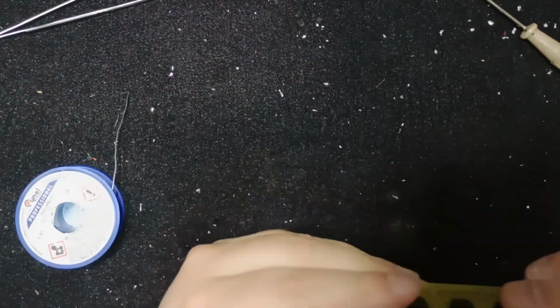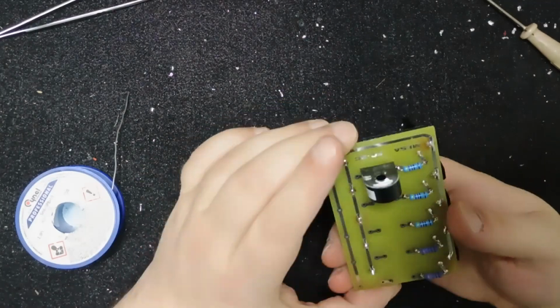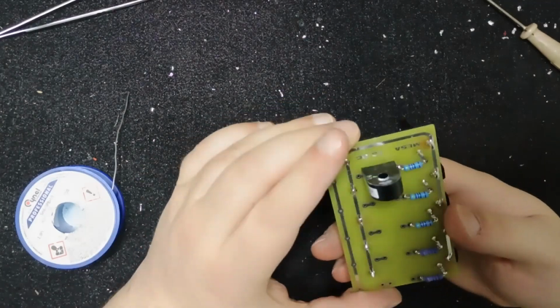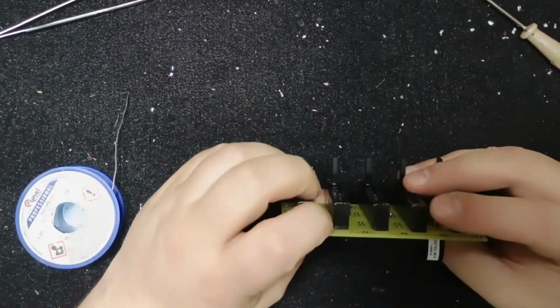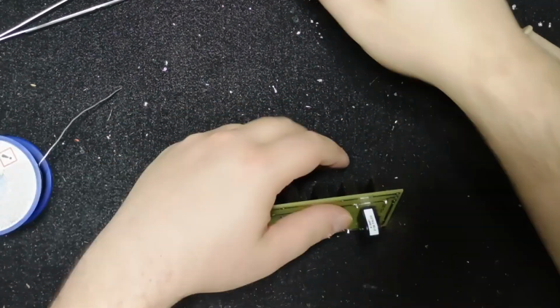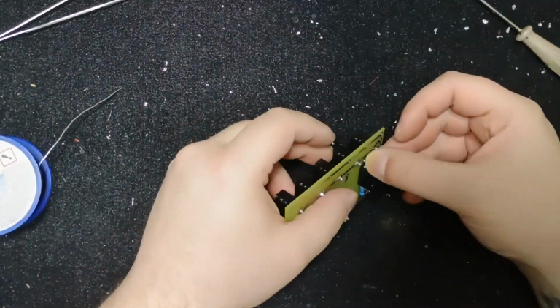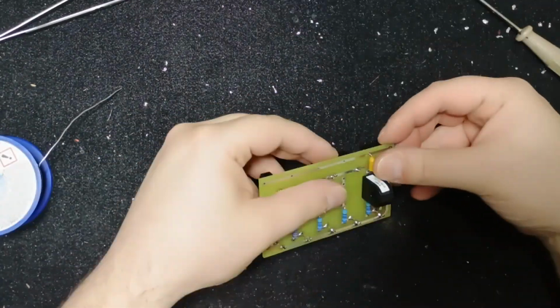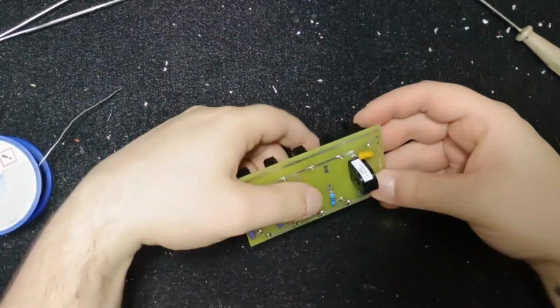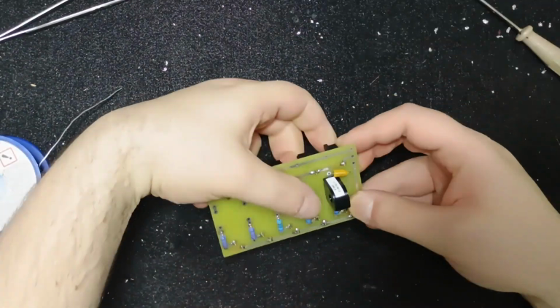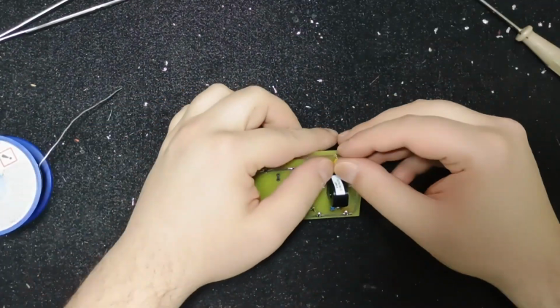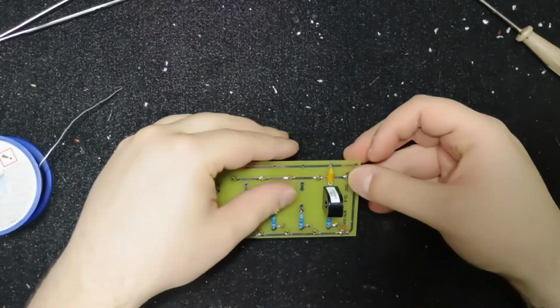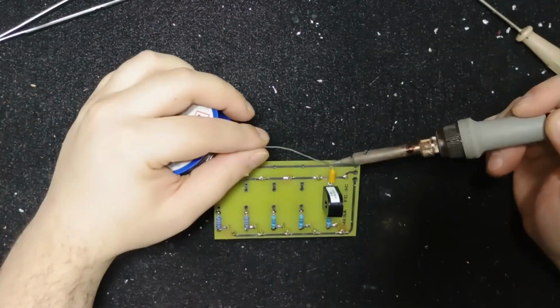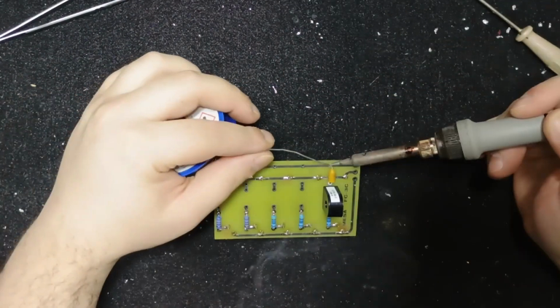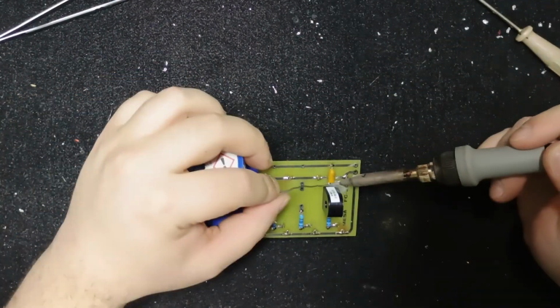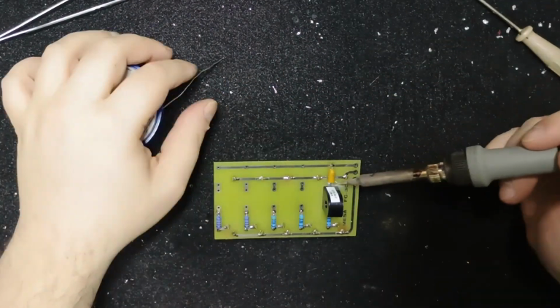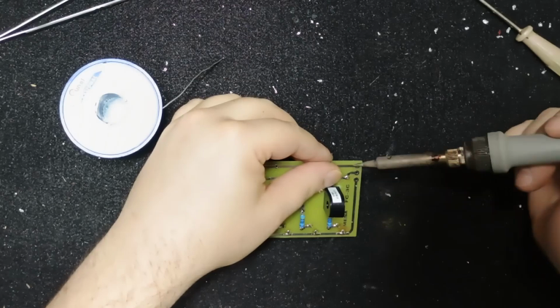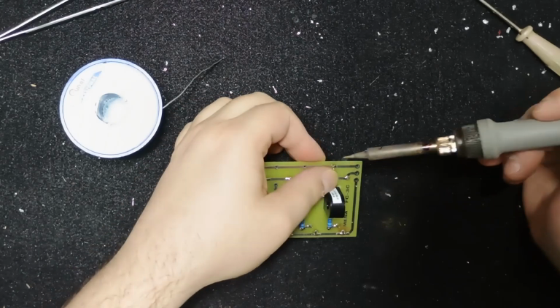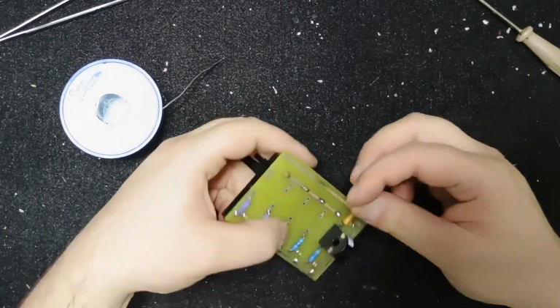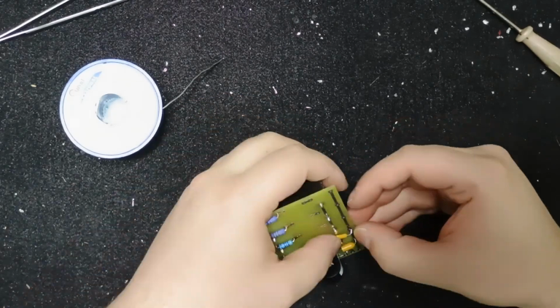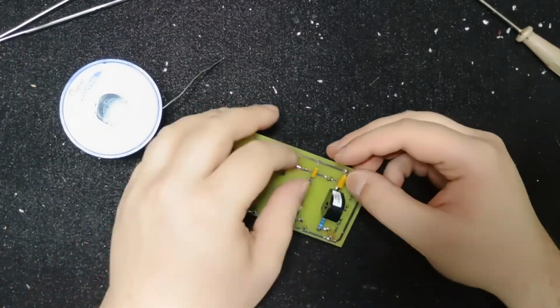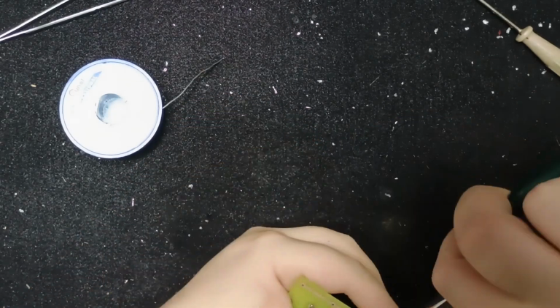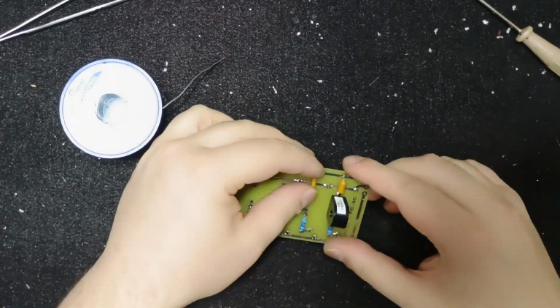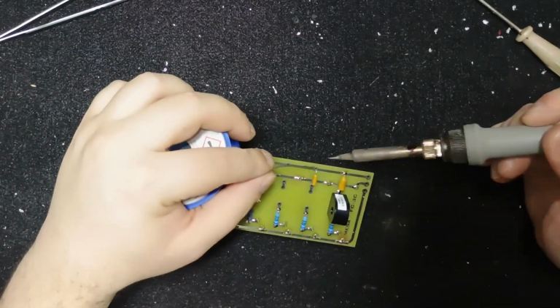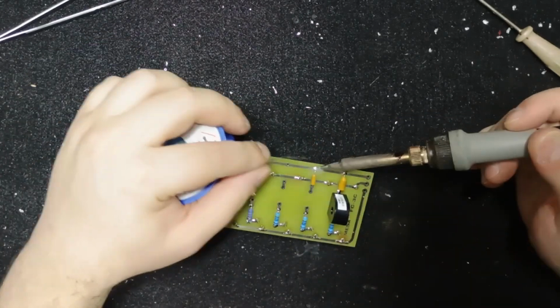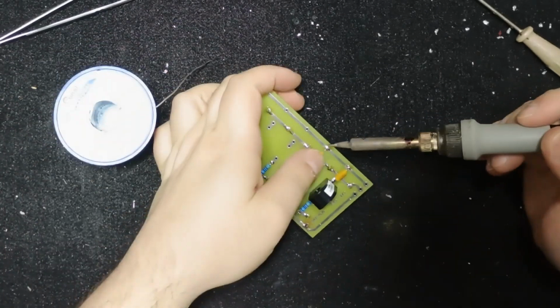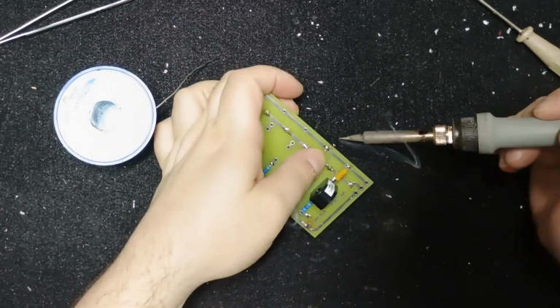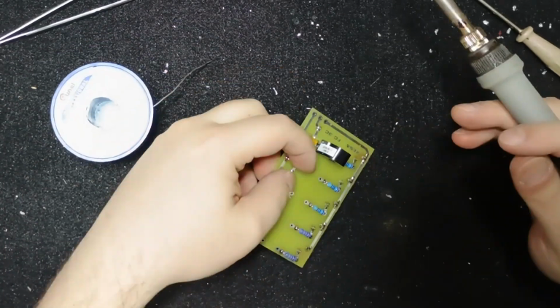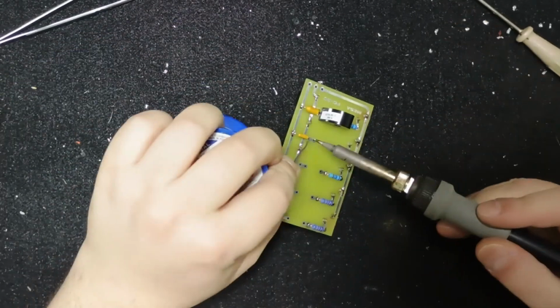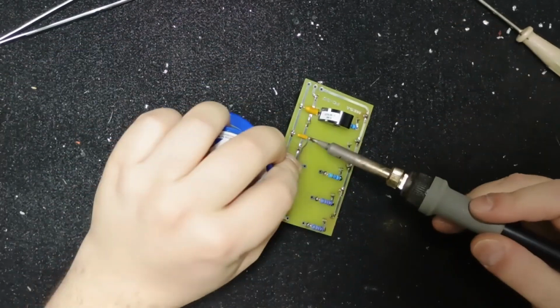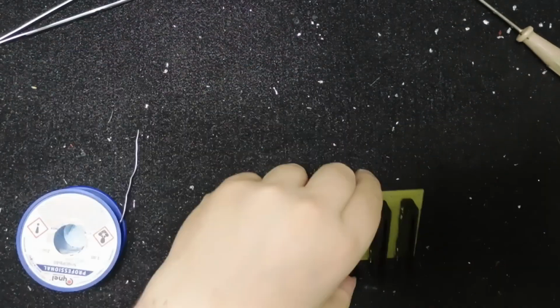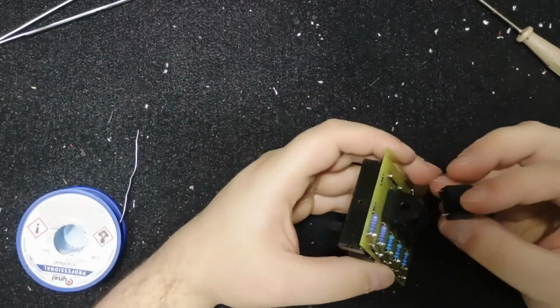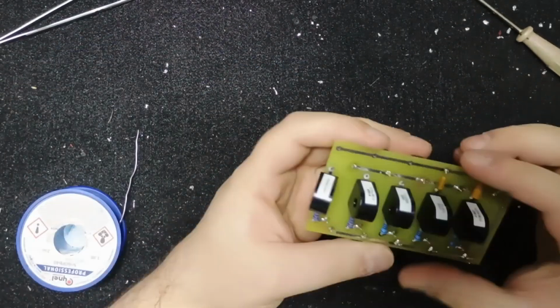And now you can see why it's better to use a double-sided PCB here. It's possible, but very hard to solder the inductor securely to a single-sided PCB.